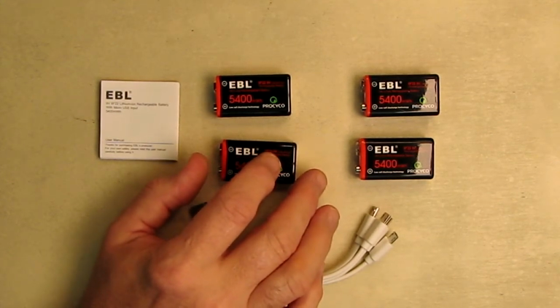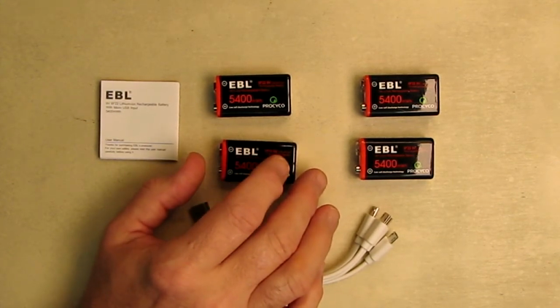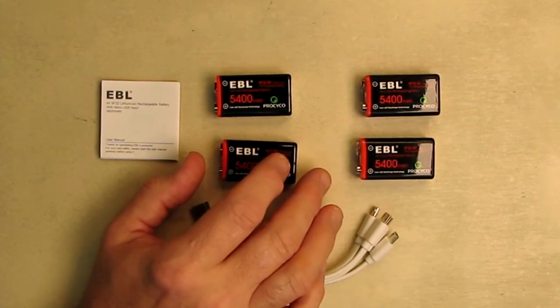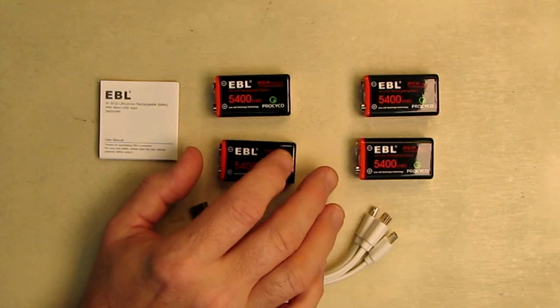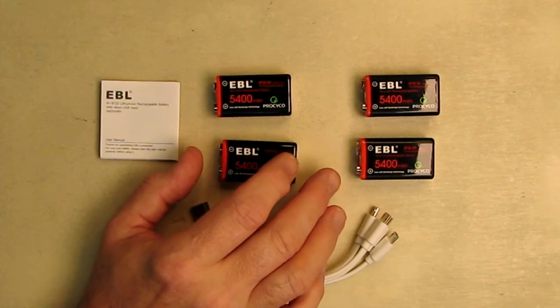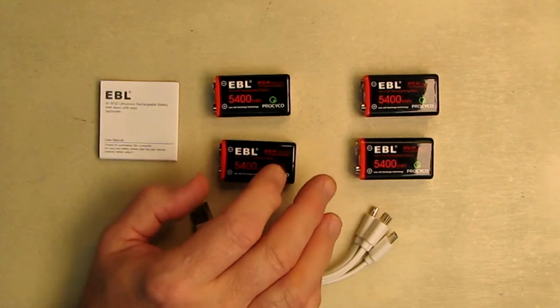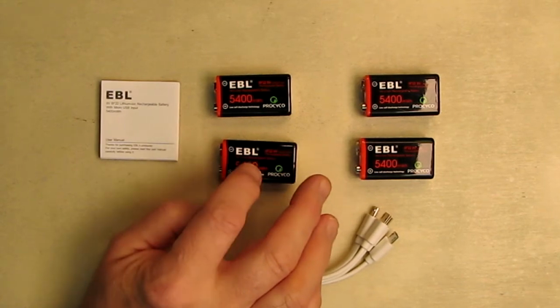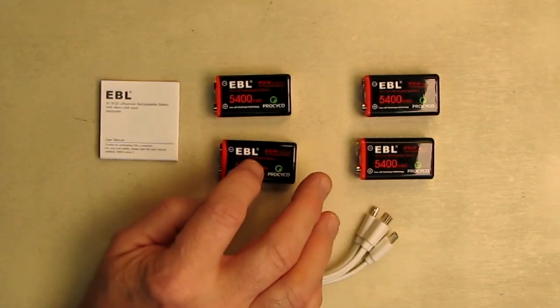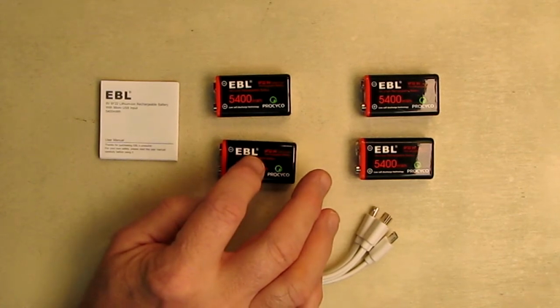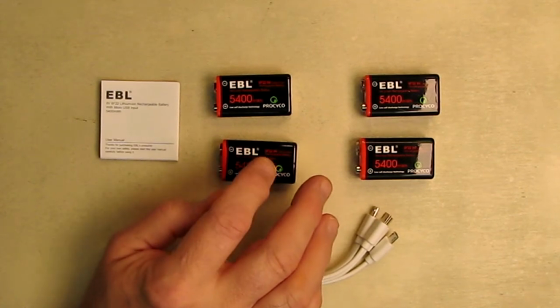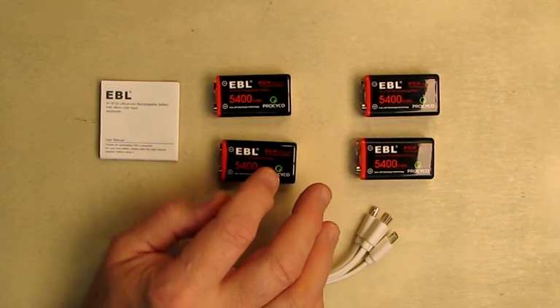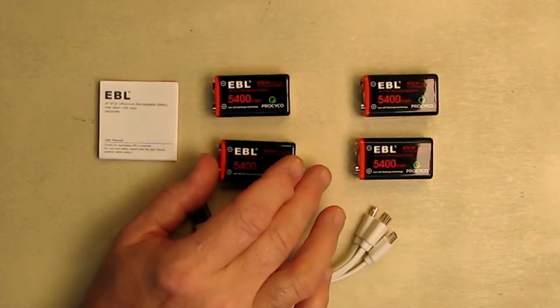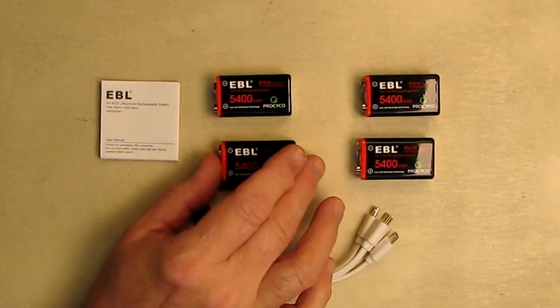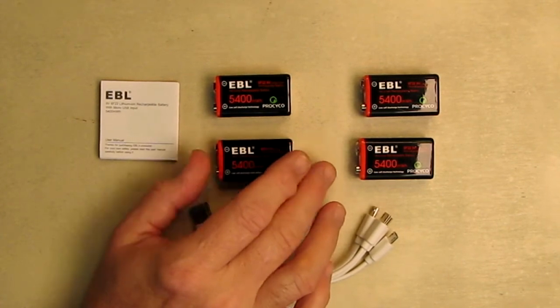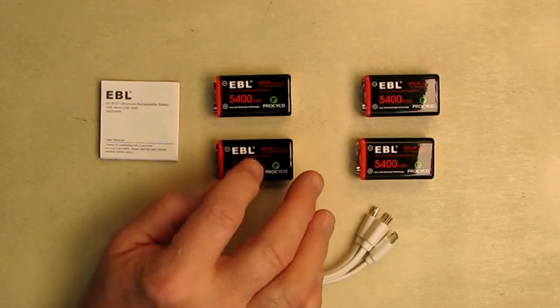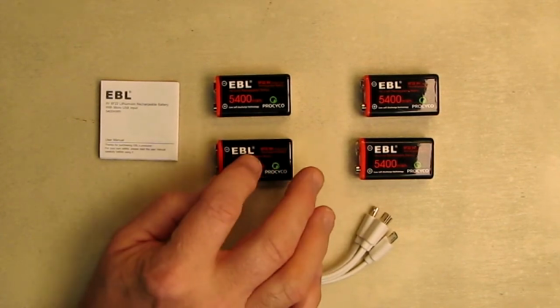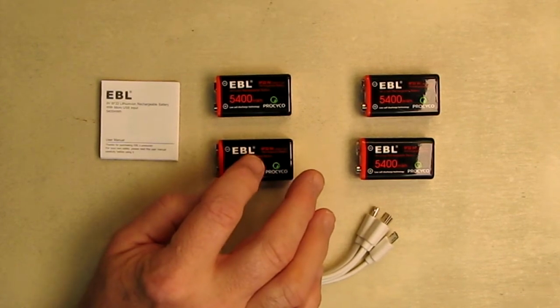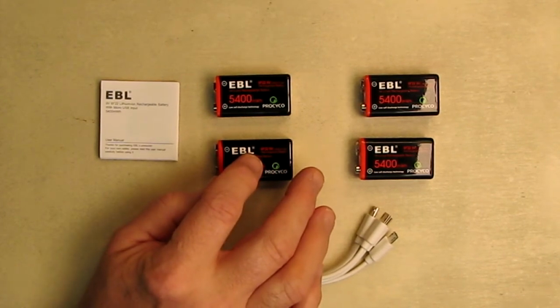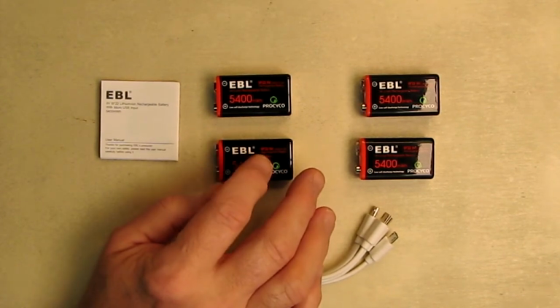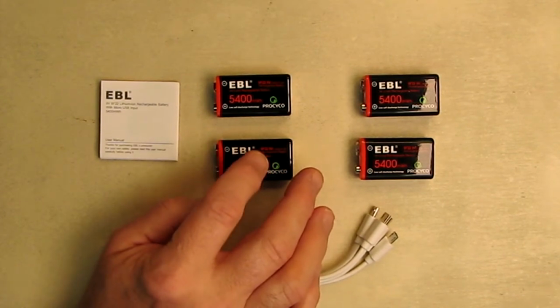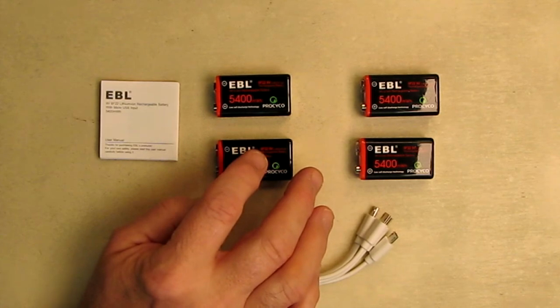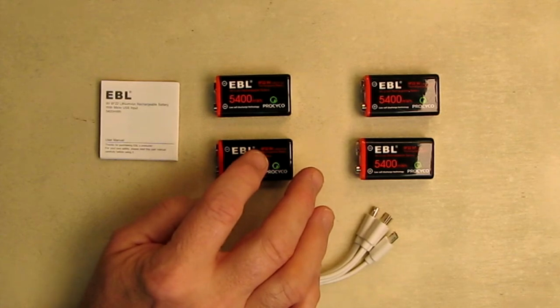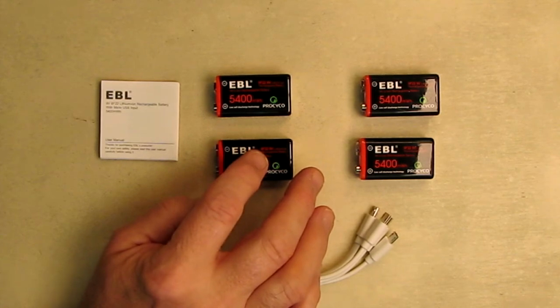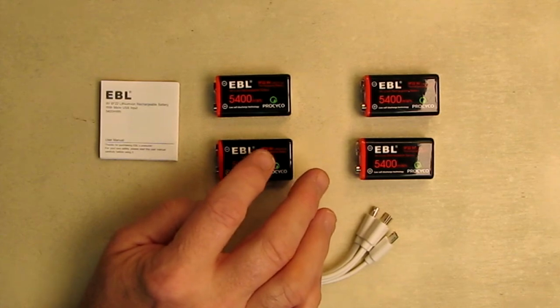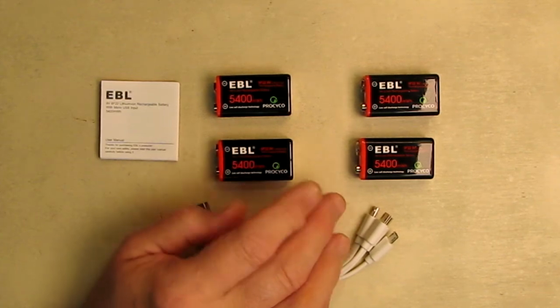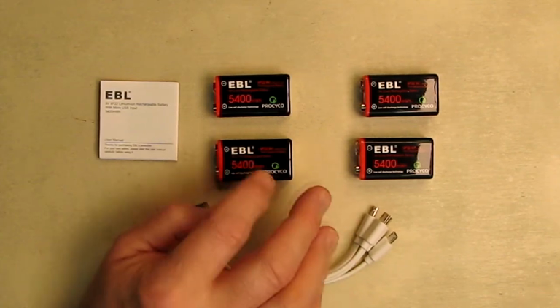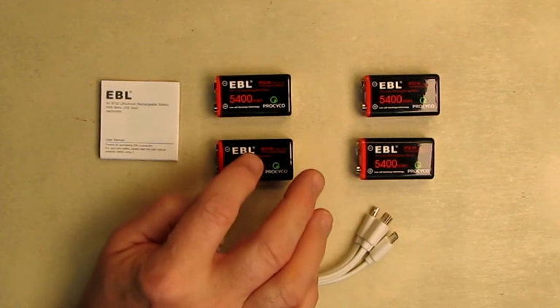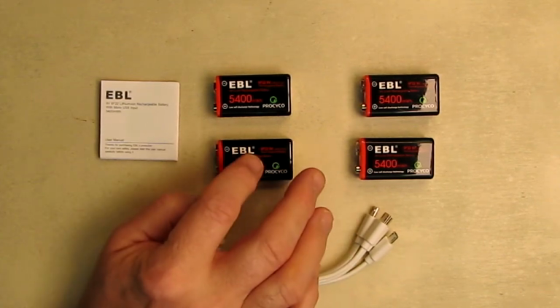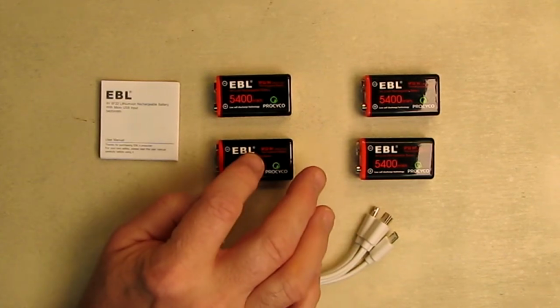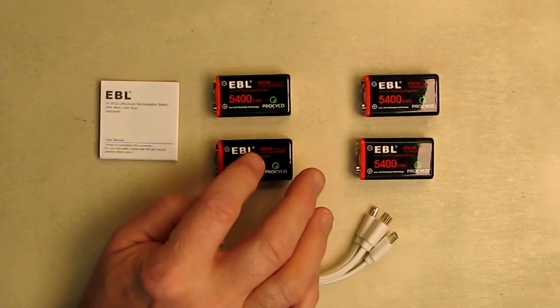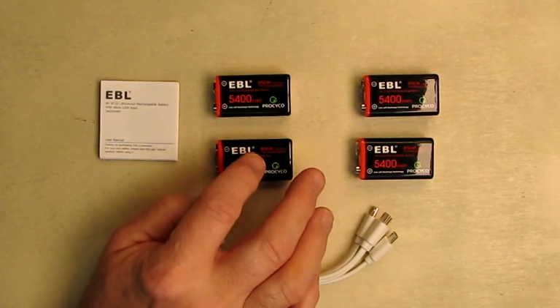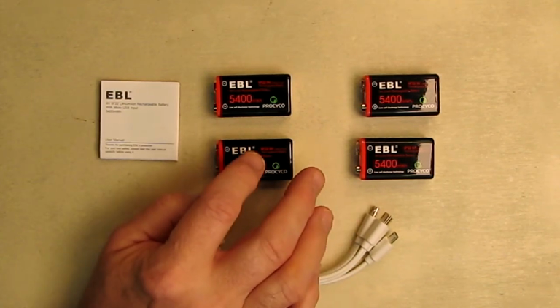This is long lasting as lithium ion, so it has a much better voltage curve than nickel metal hydride. It will maintain that voltage for a longer time.